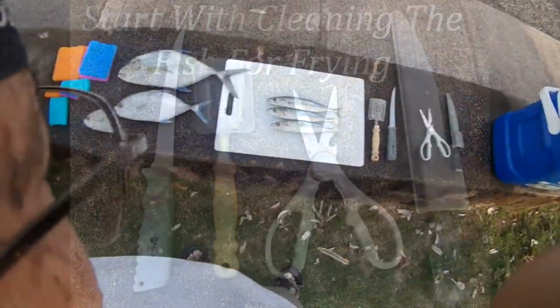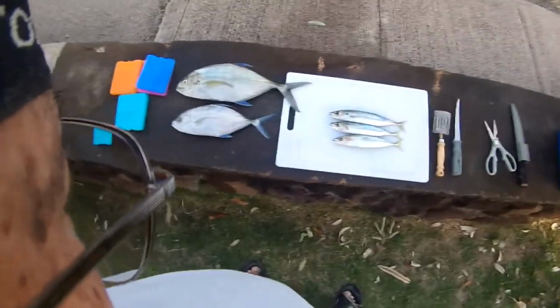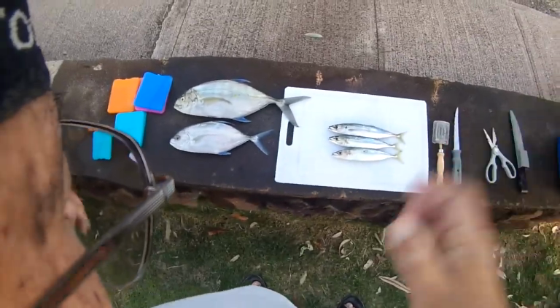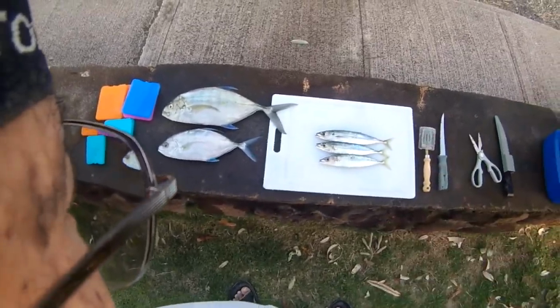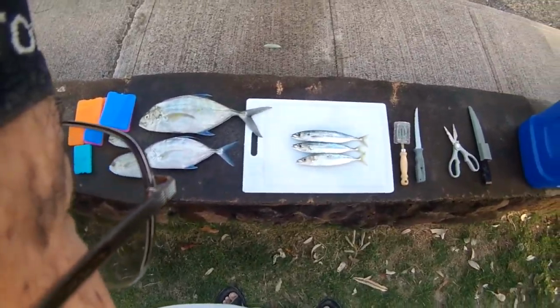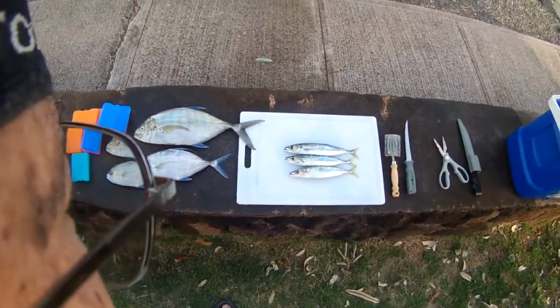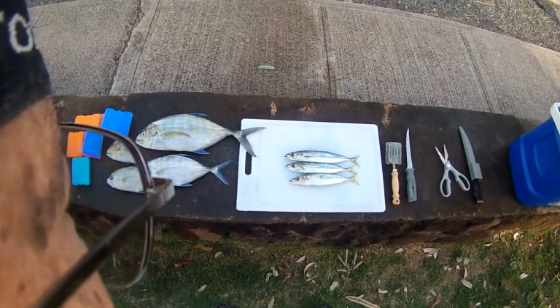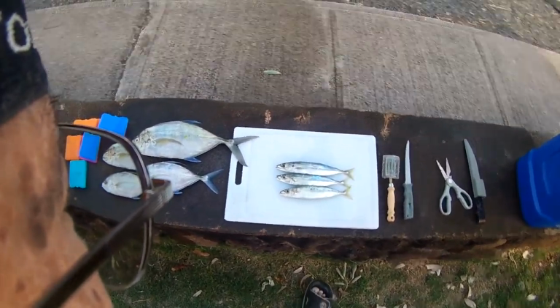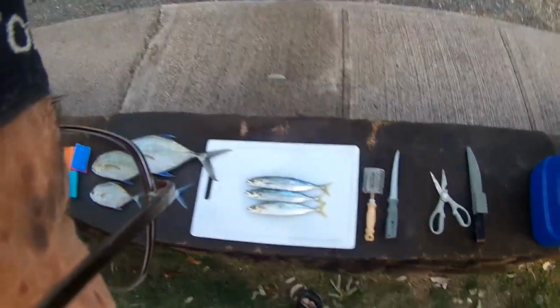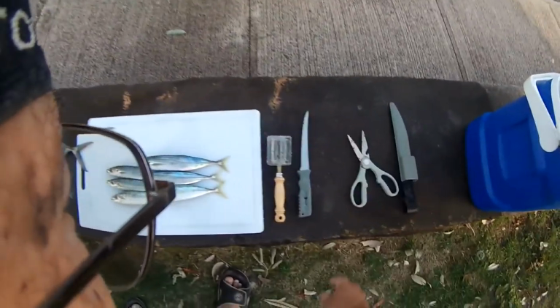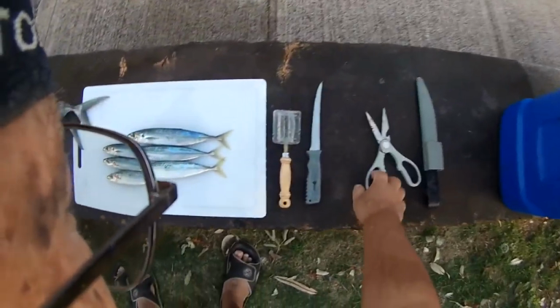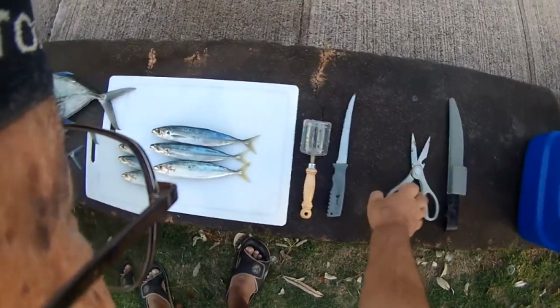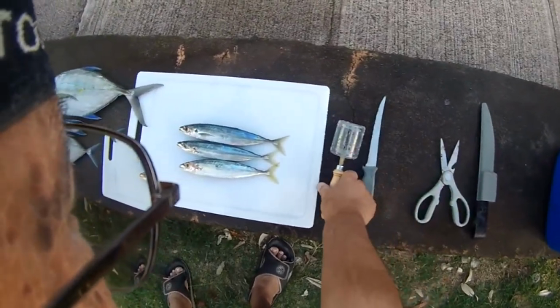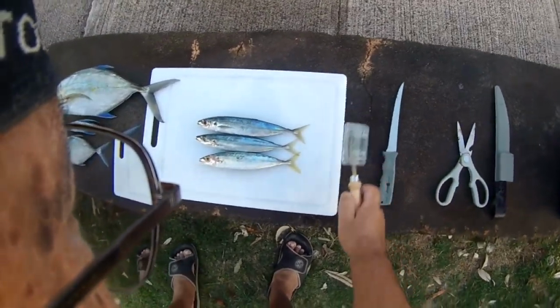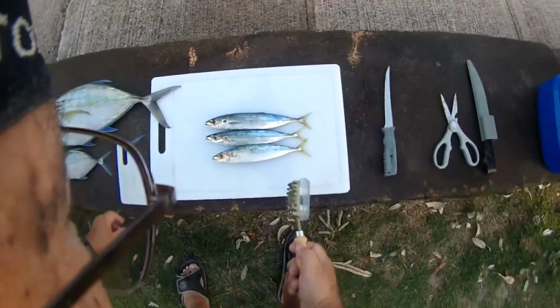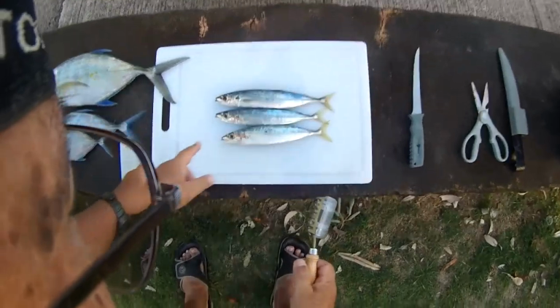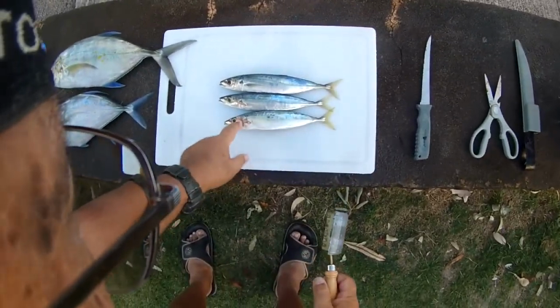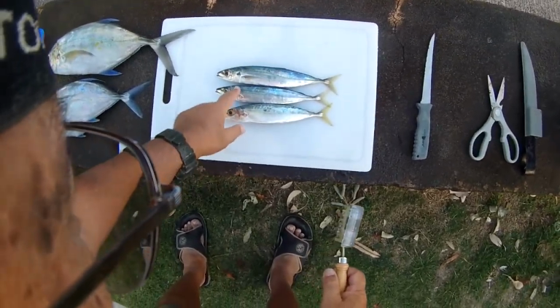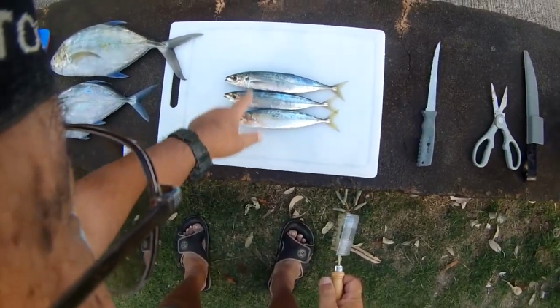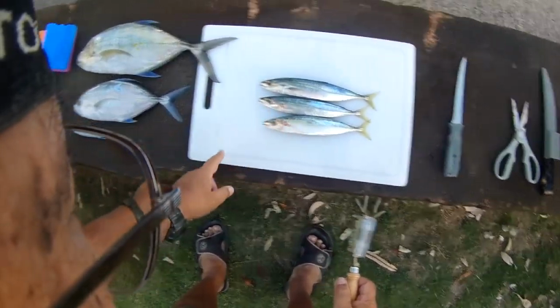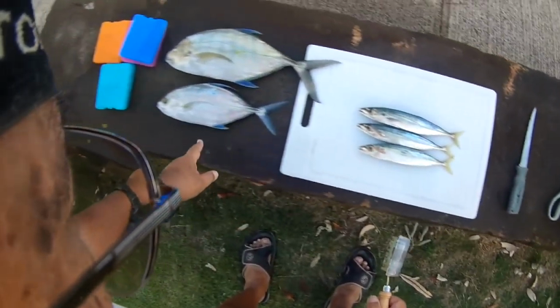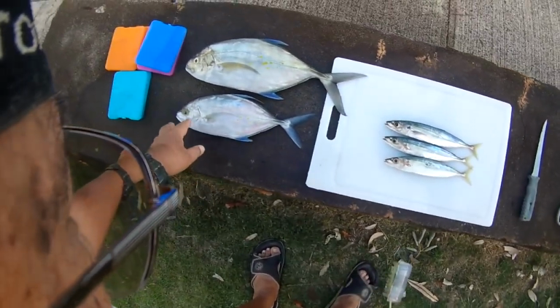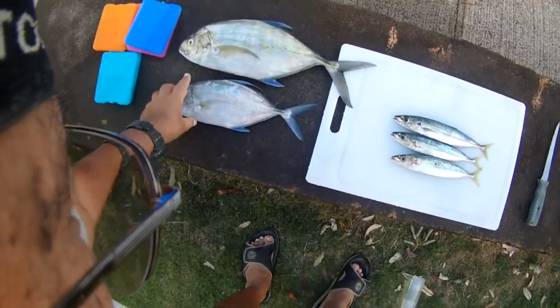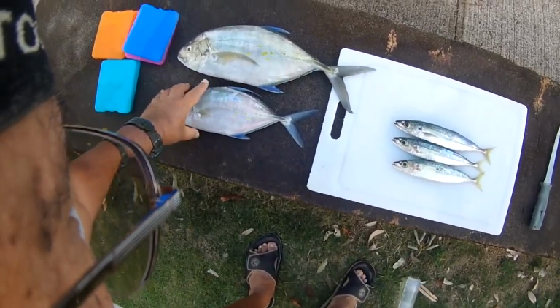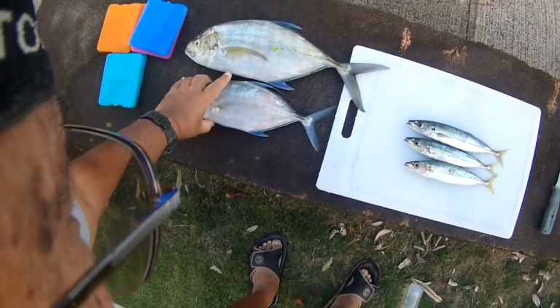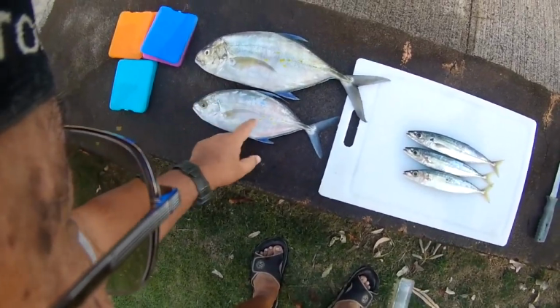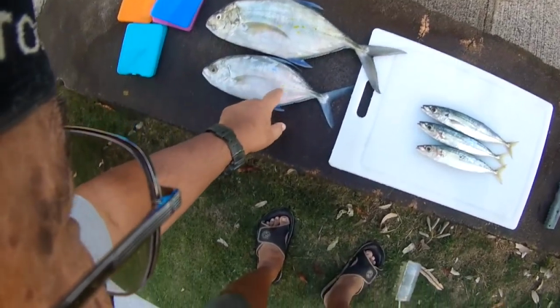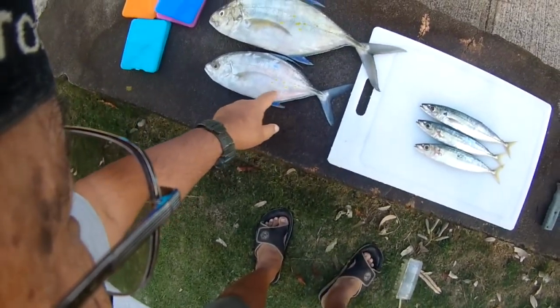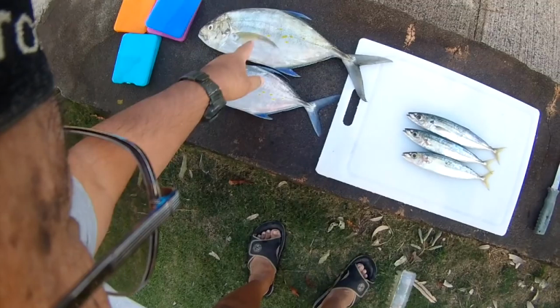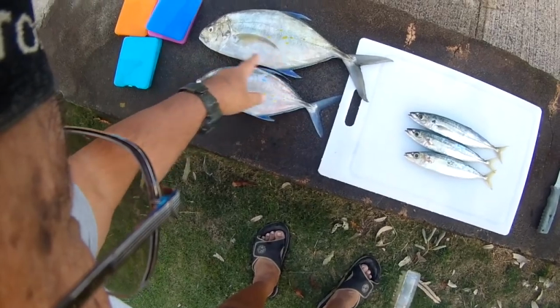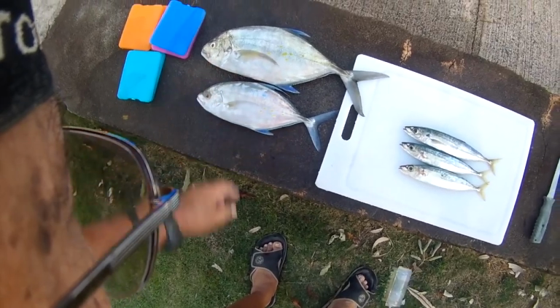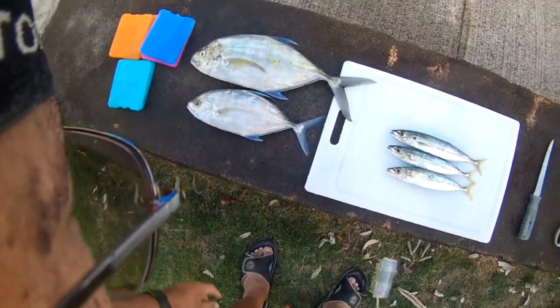My friend Dustin Jed gave me some advice and some fish. These are a pillow — these are yellow spots to peel because they are yellow spots. These are young chivalry.